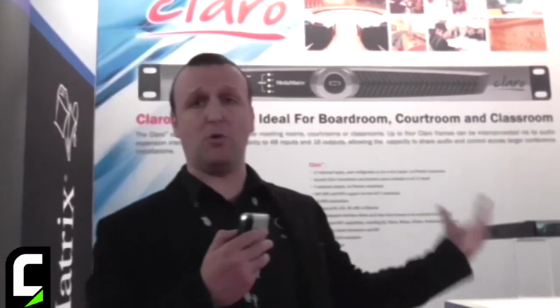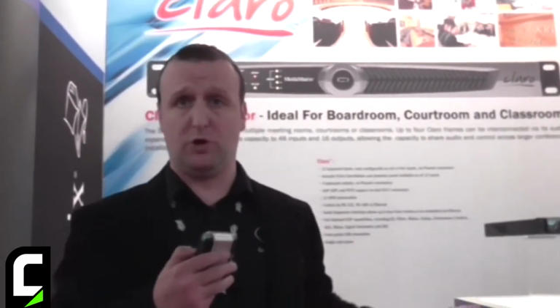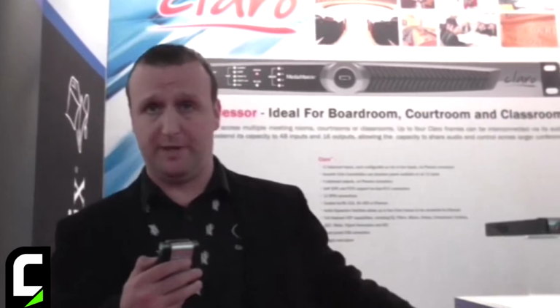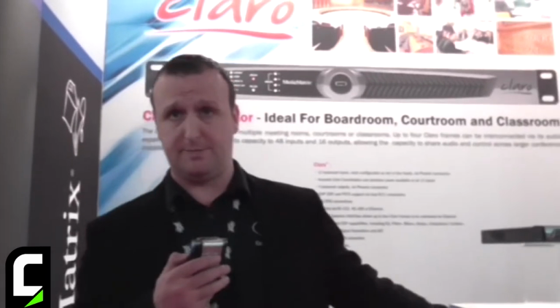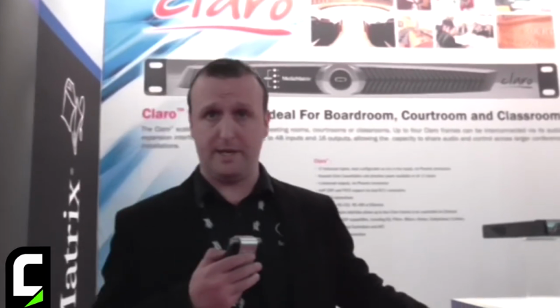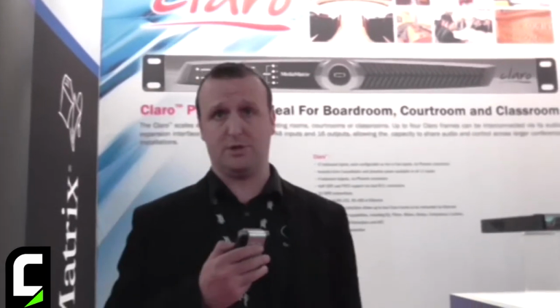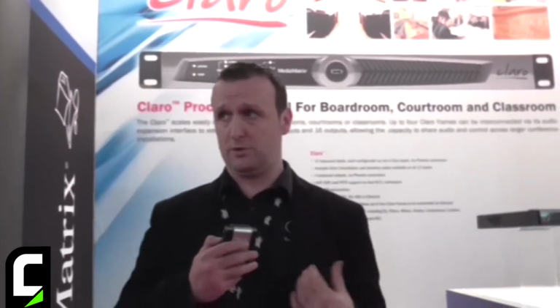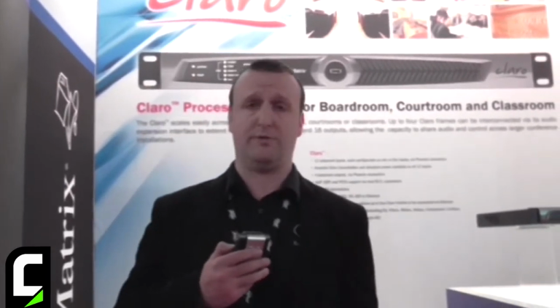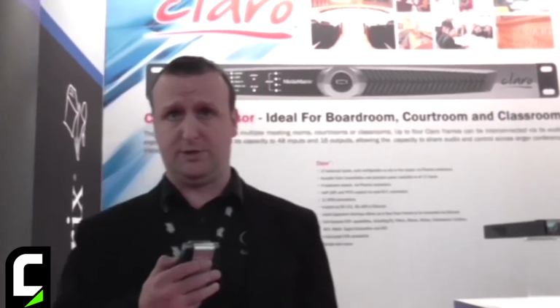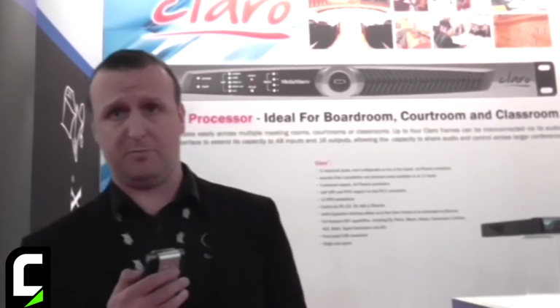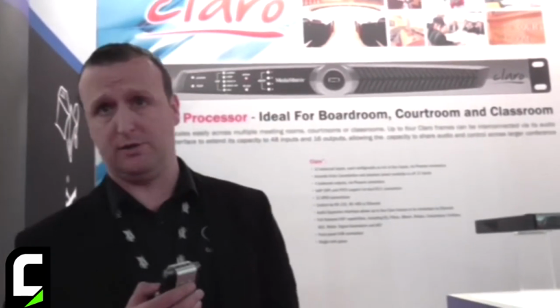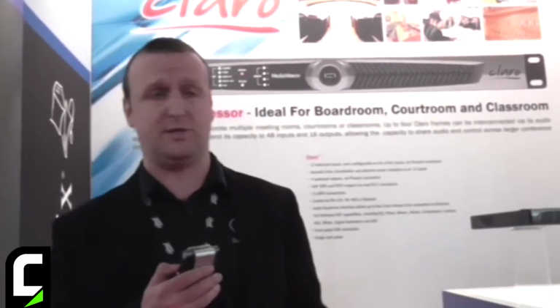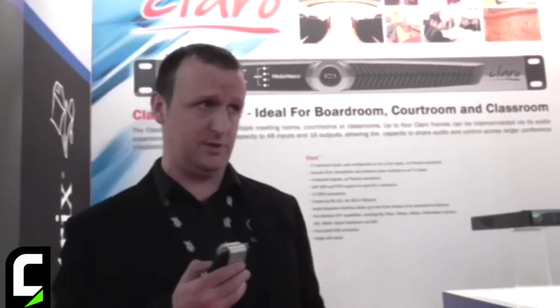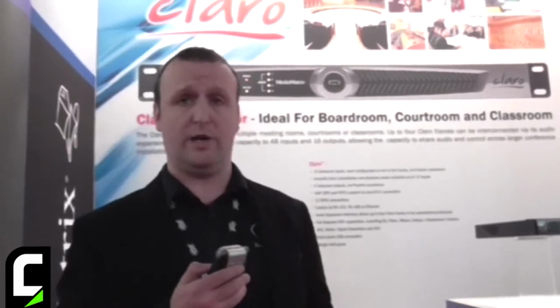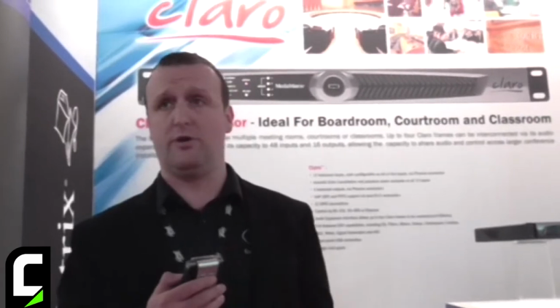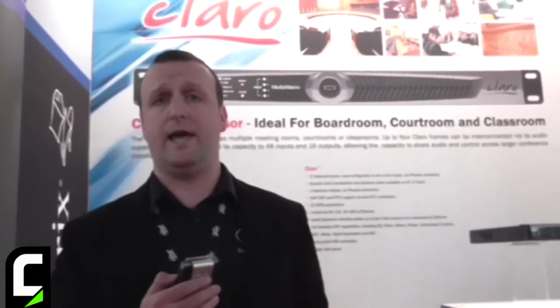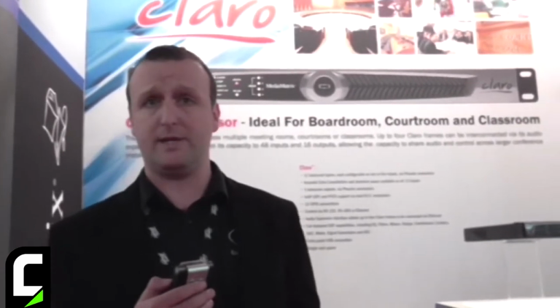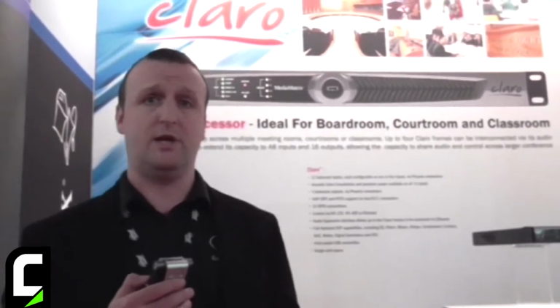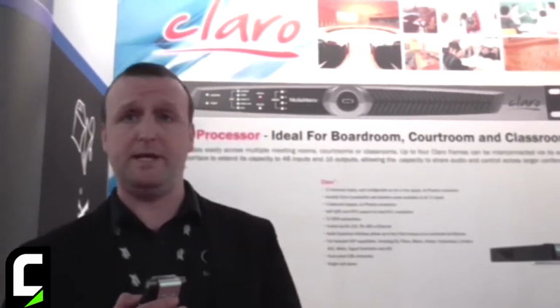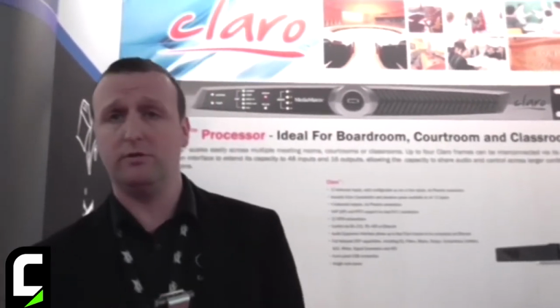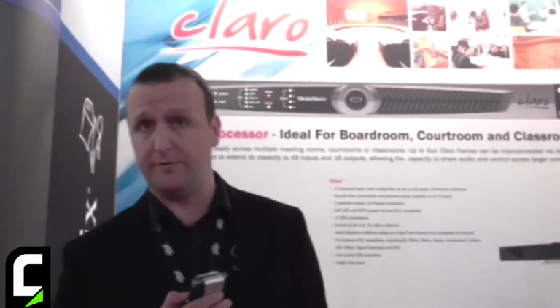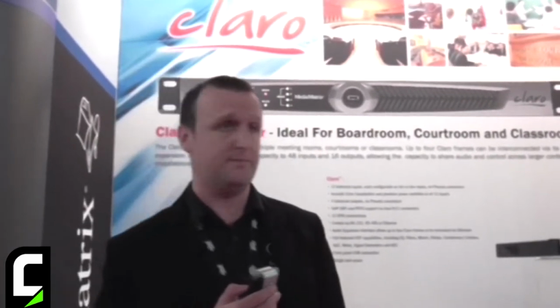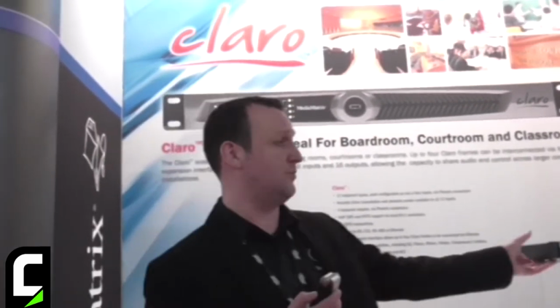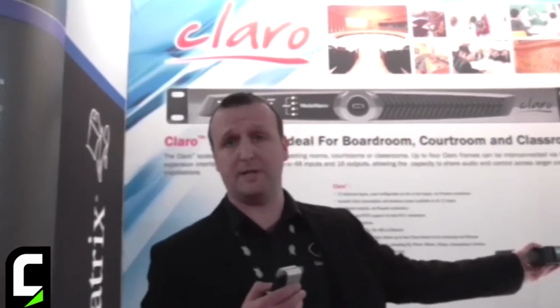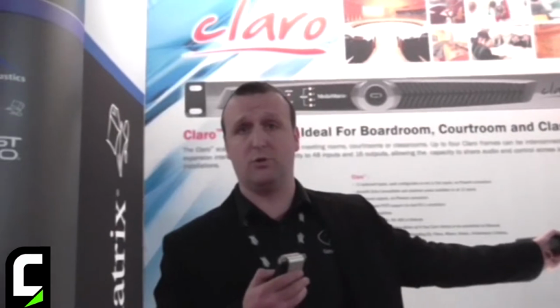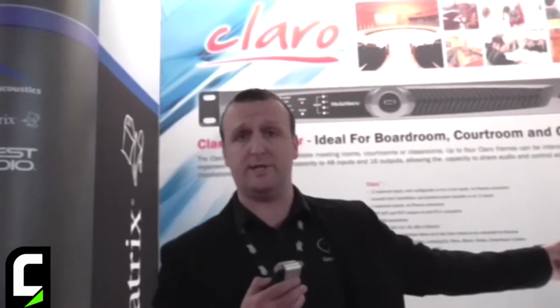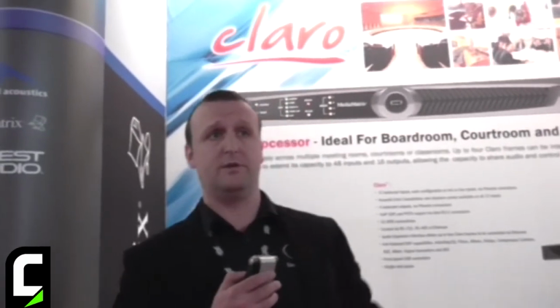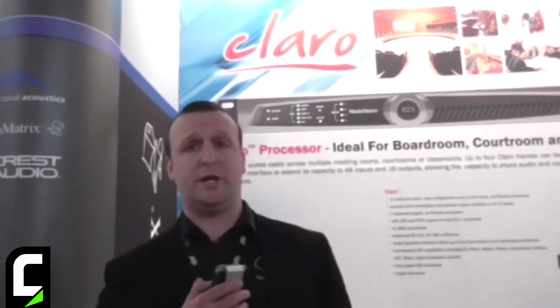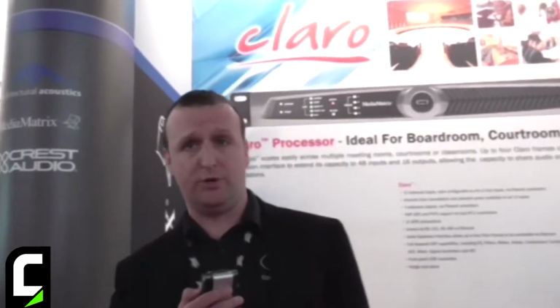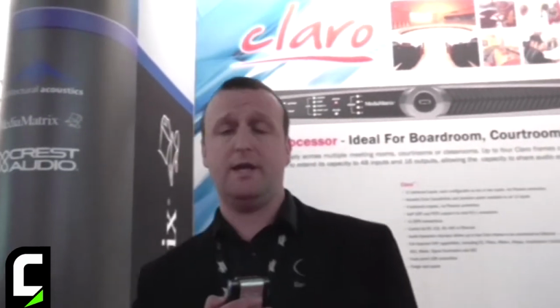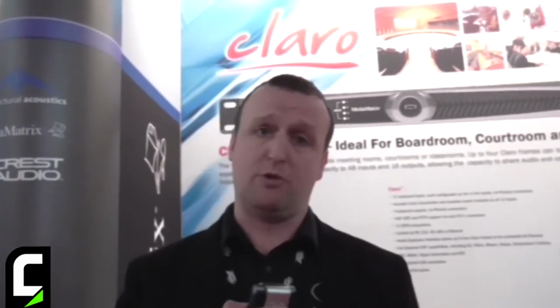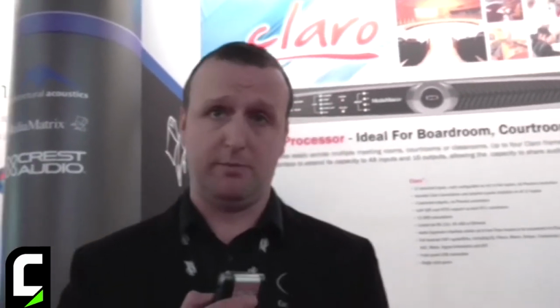The box is controllable via TCP/IP, so it will talk nicely to third-party solutions such as Crestron, AMX, Medialon, and others. We're expecting to launch and ship this unit later on this summer.